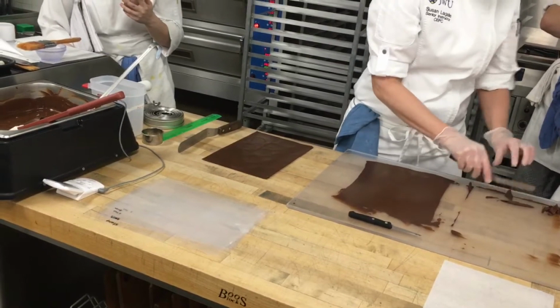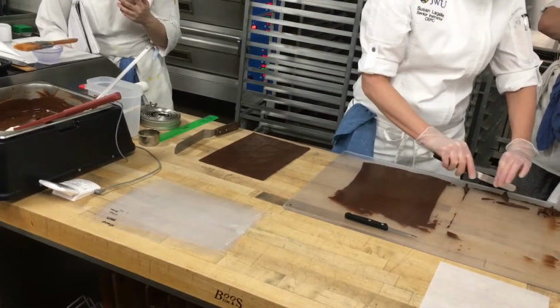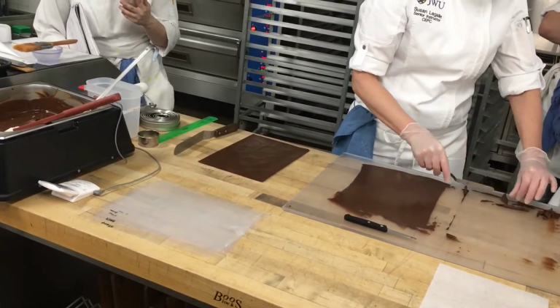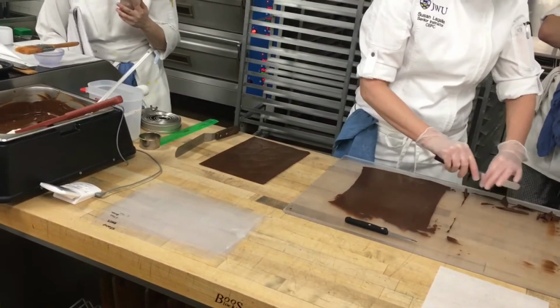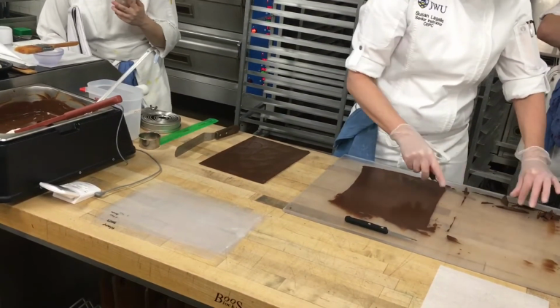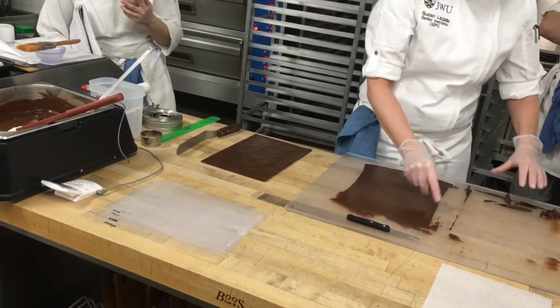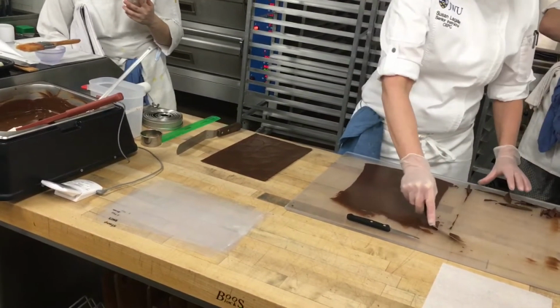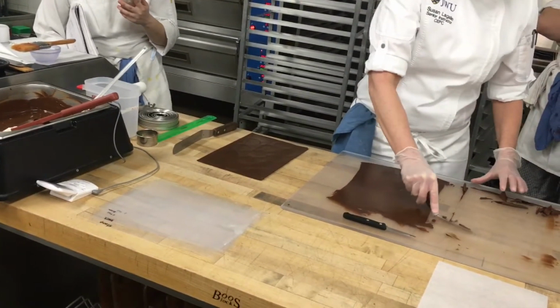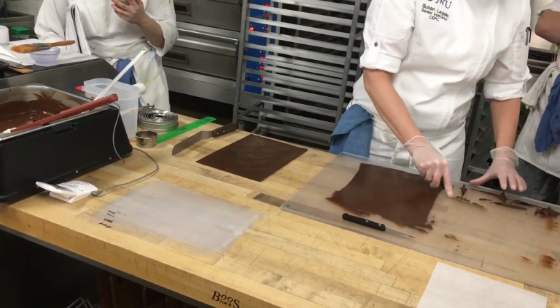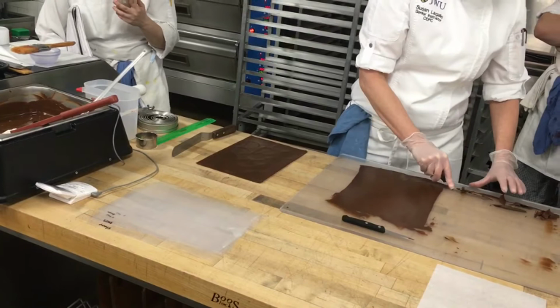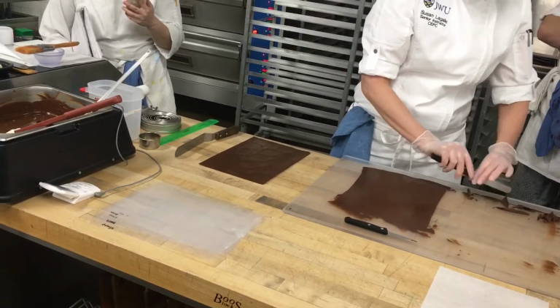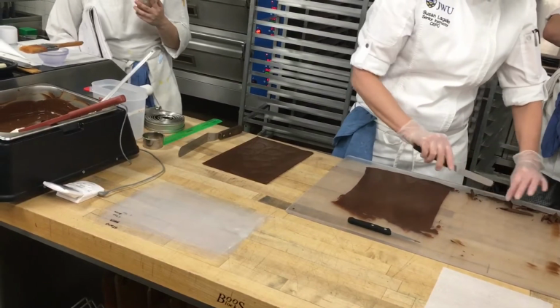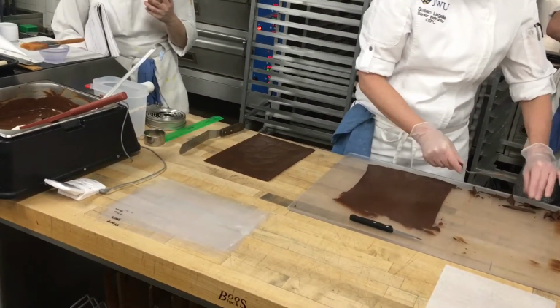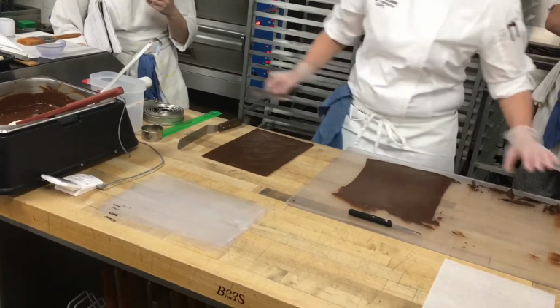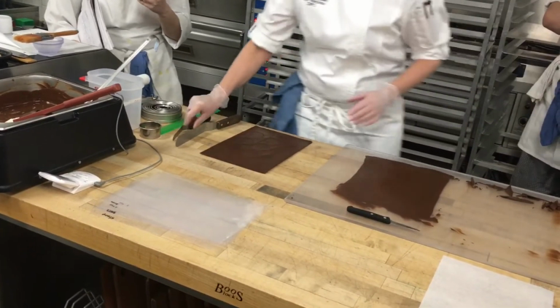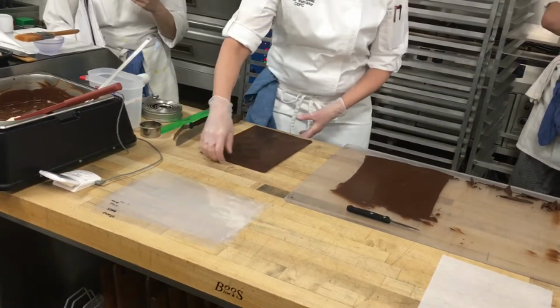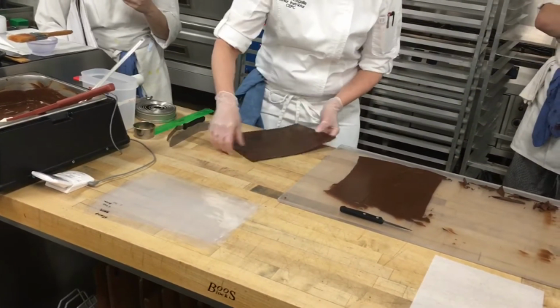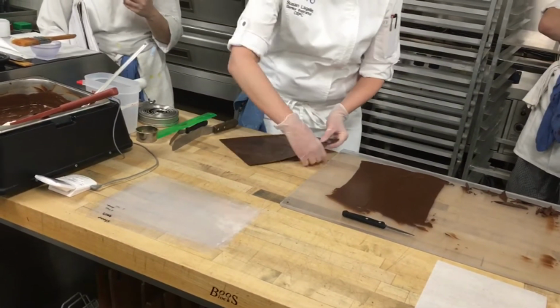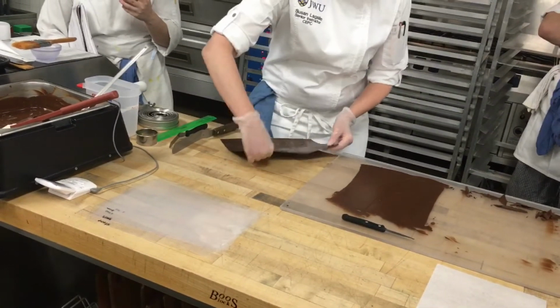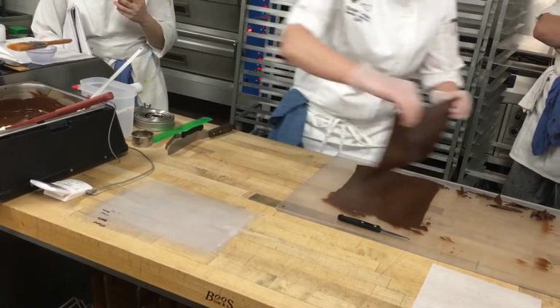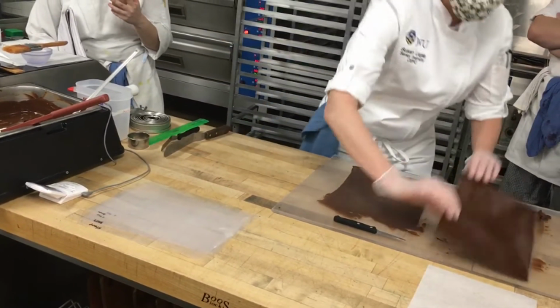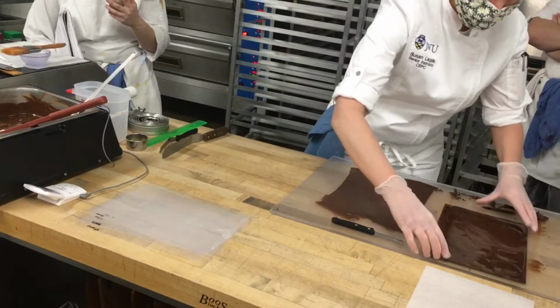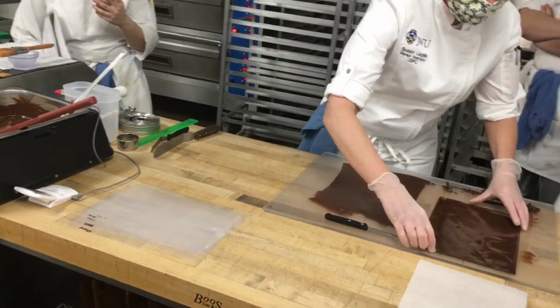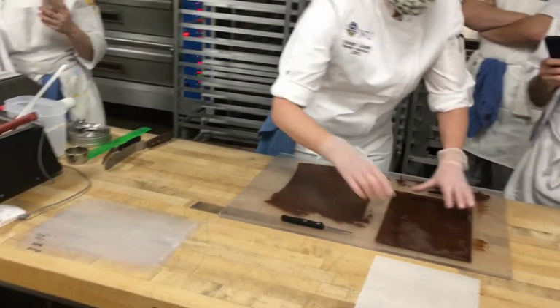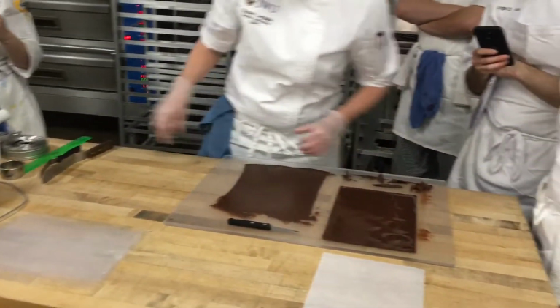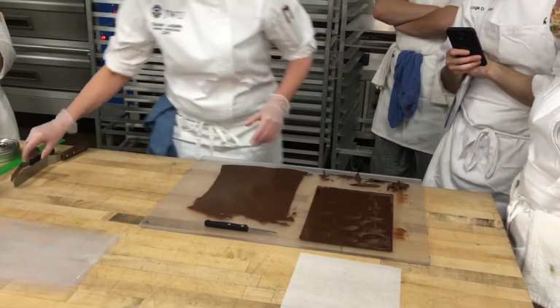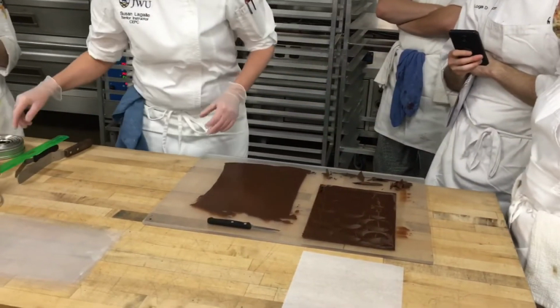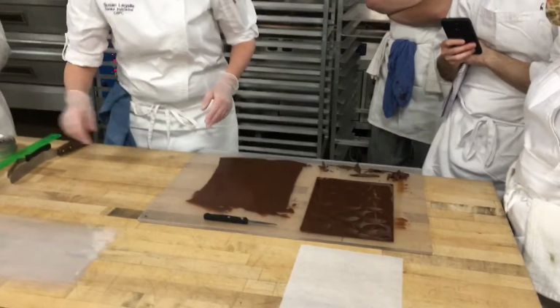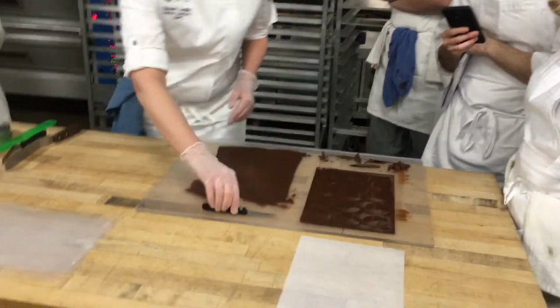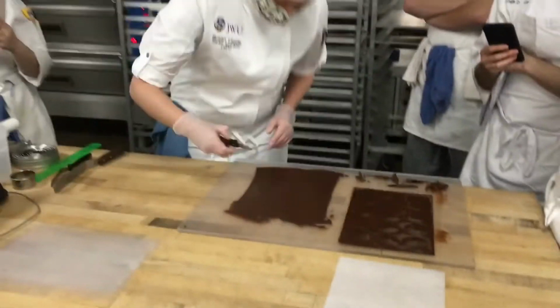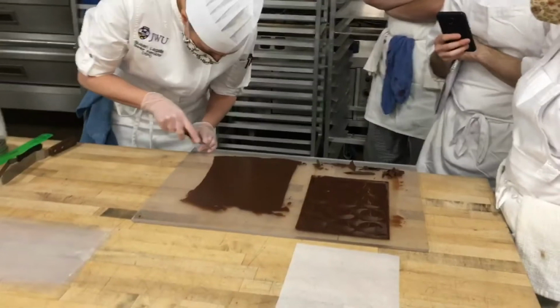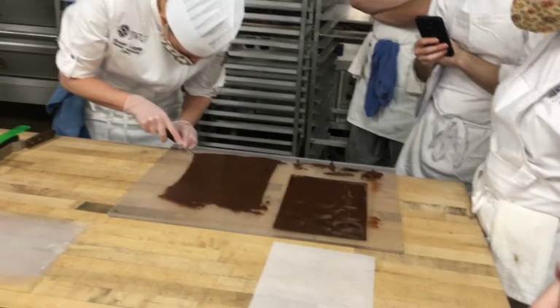You can have a separate tray ready — whatever works for you. Going as quickly as possible, I'm just going to put it right there. And what else do I need to do? Put something flat and heavy on top. So I need to weigh it down.